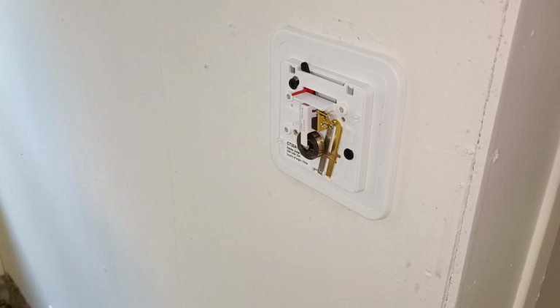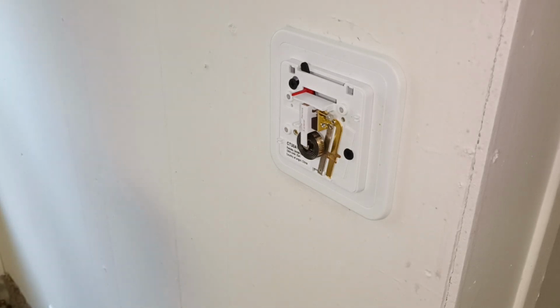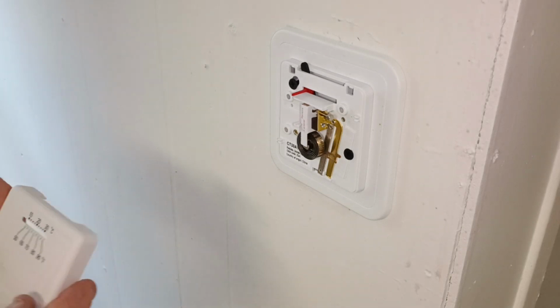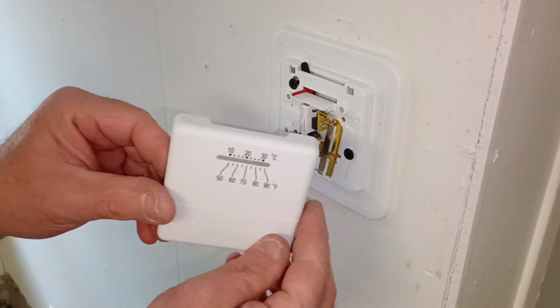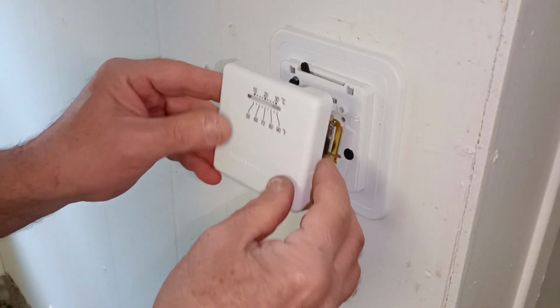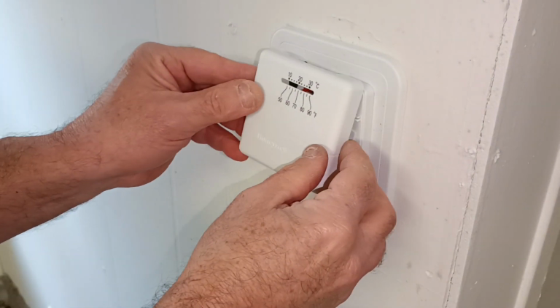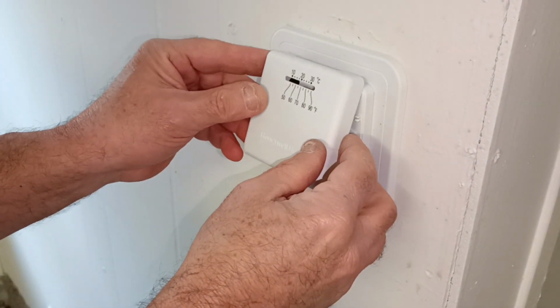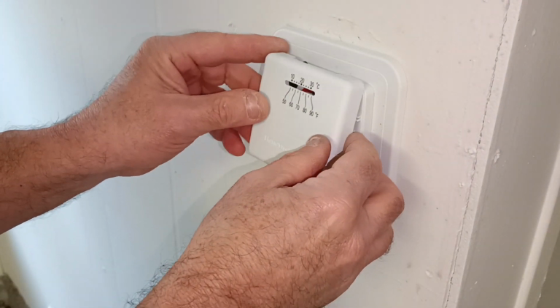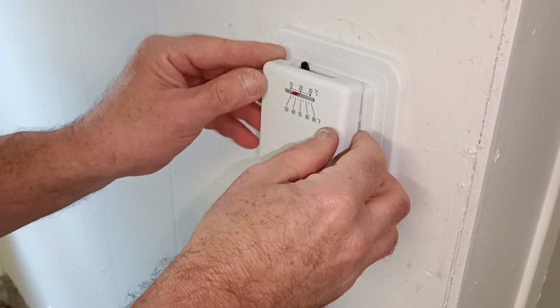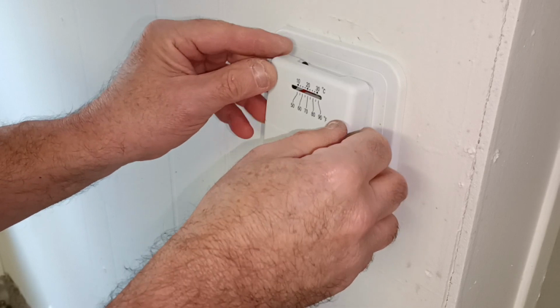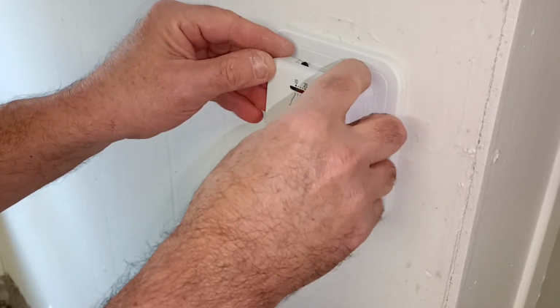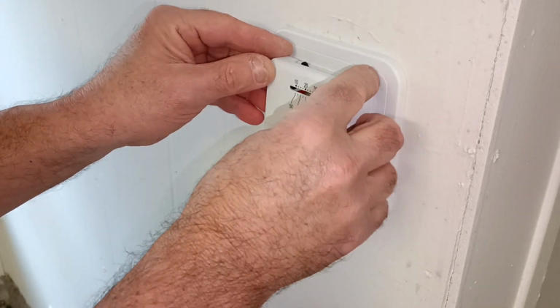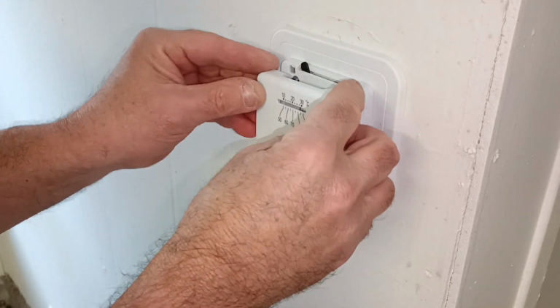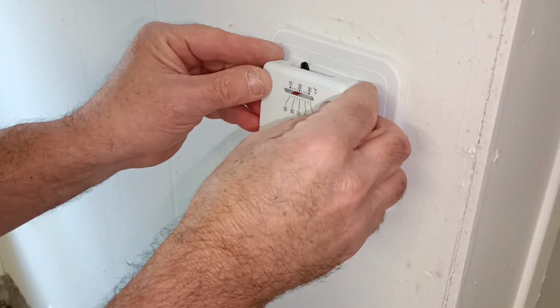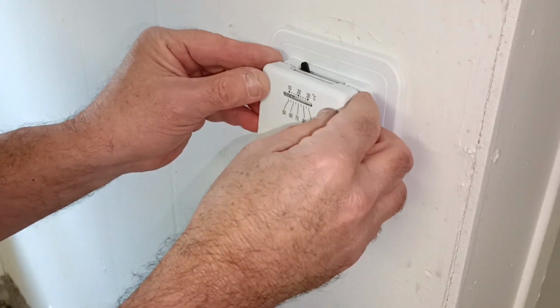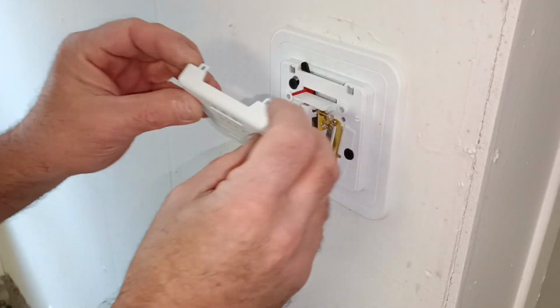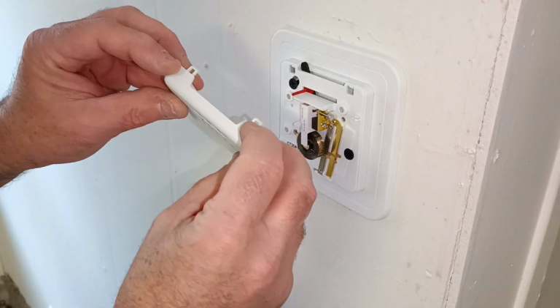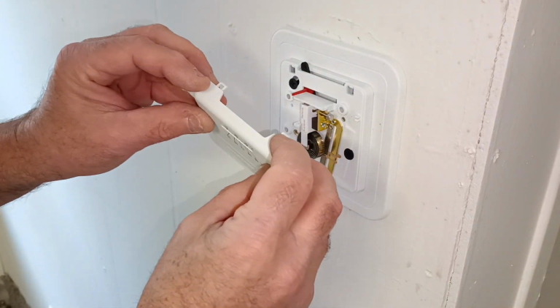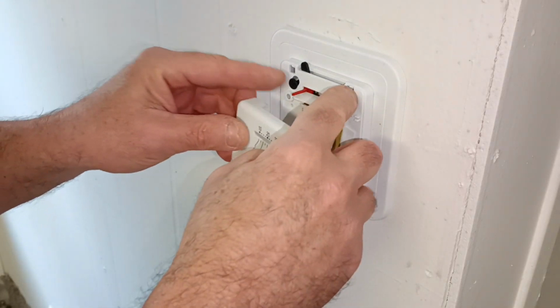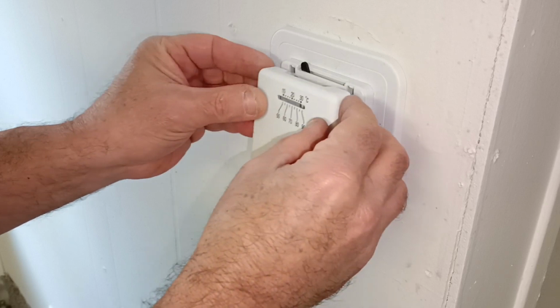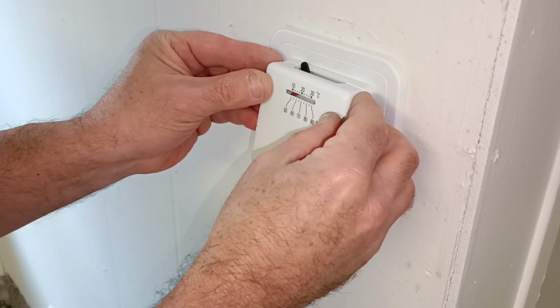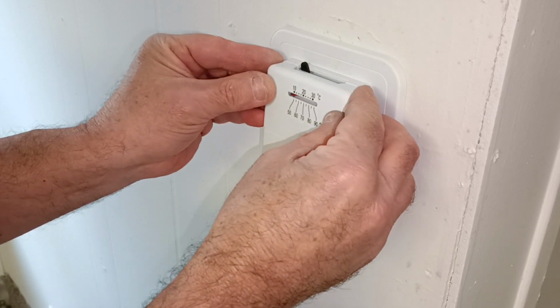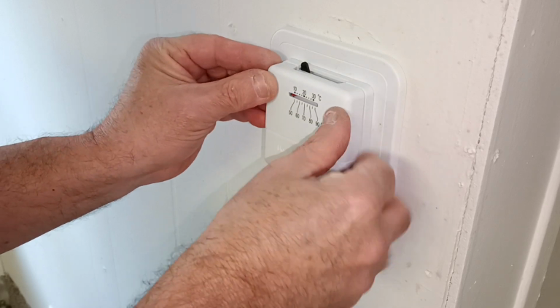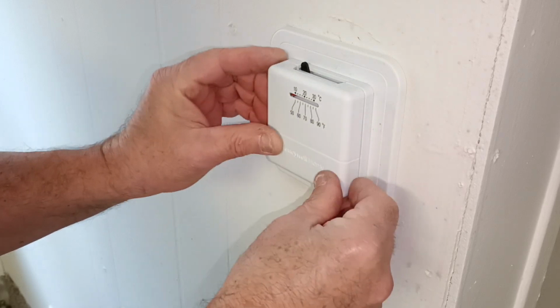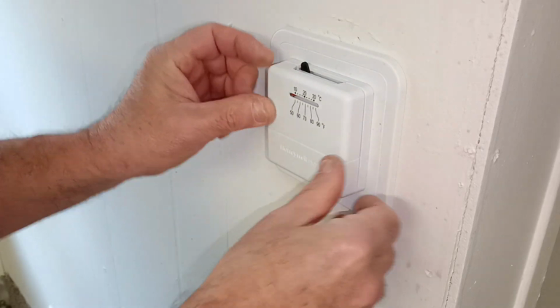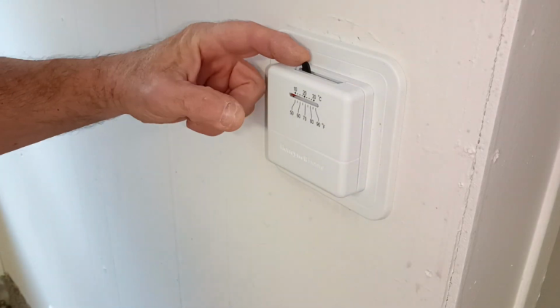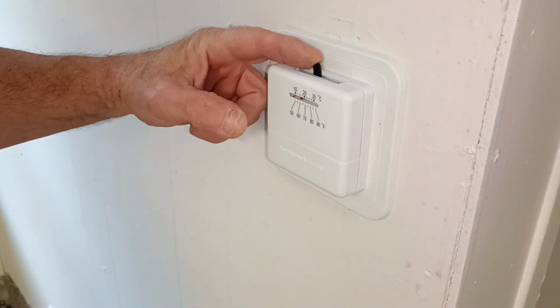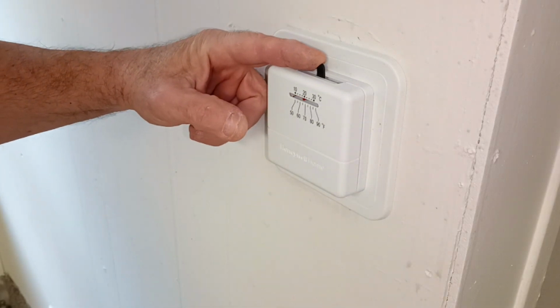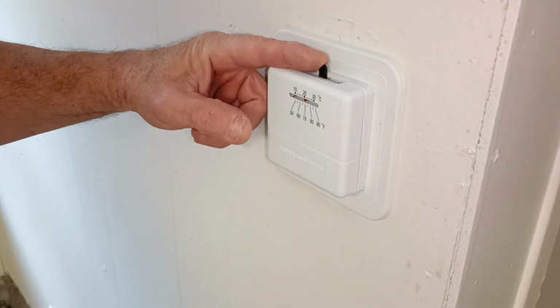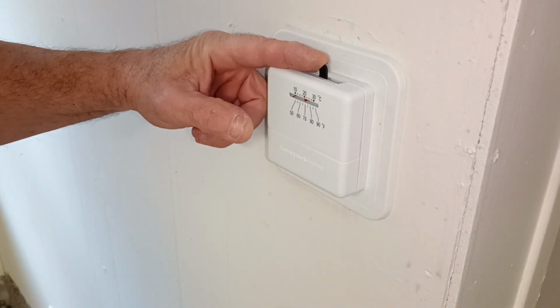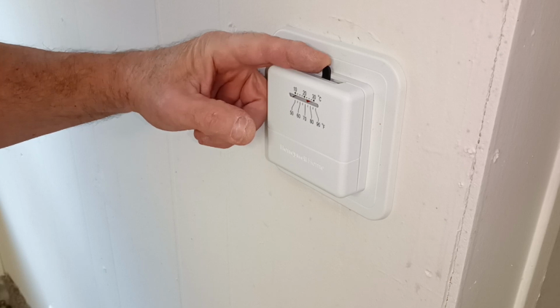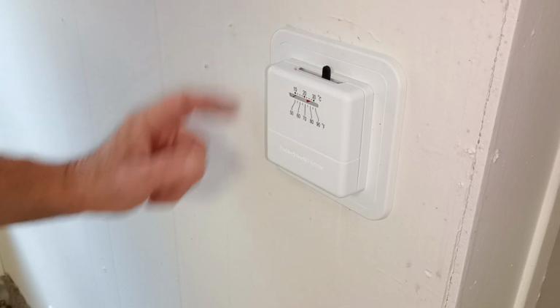Our cover here just snaps on the top like this. You just get these two little tabs under here like this, push it up, push it in. And we'll put it on about 70.